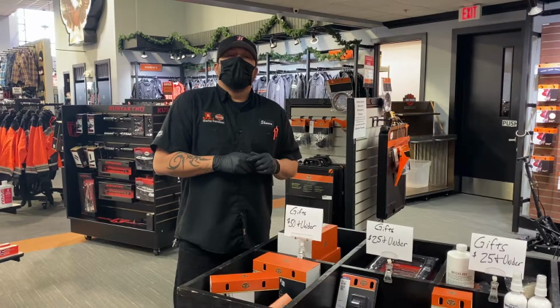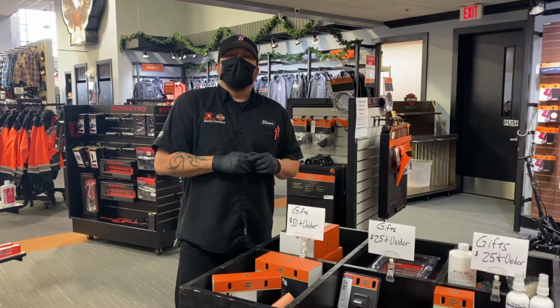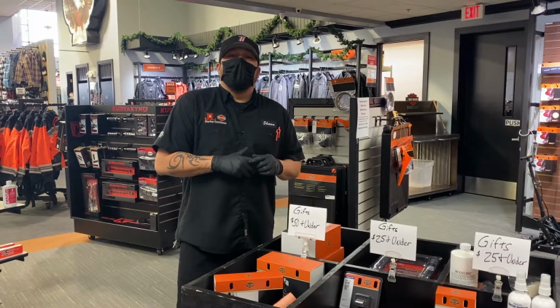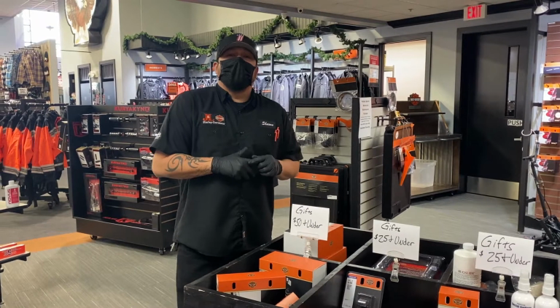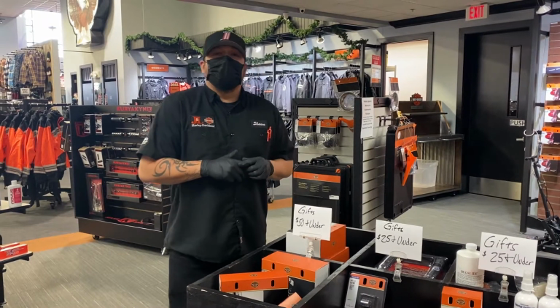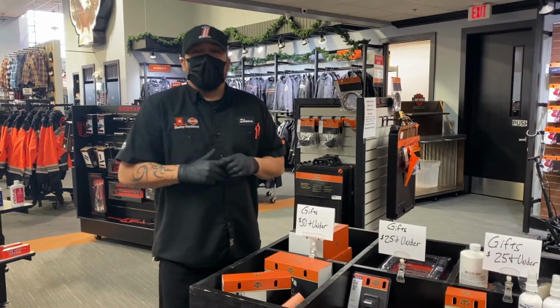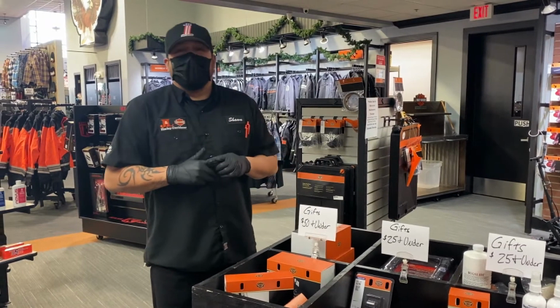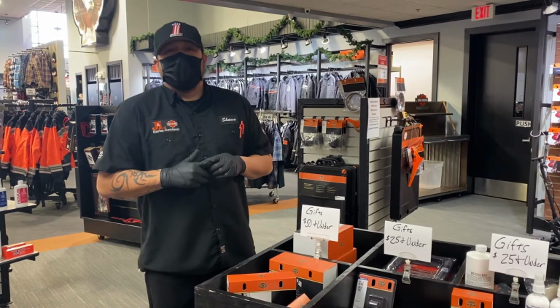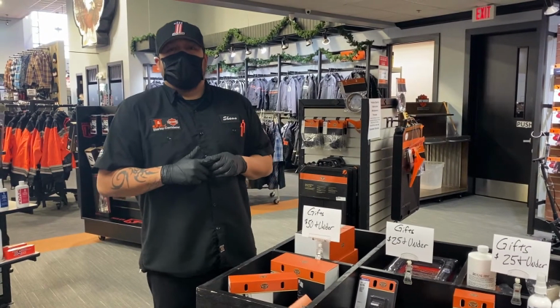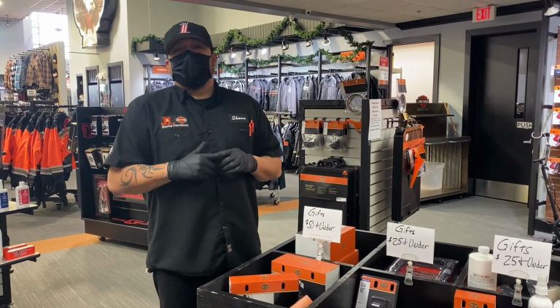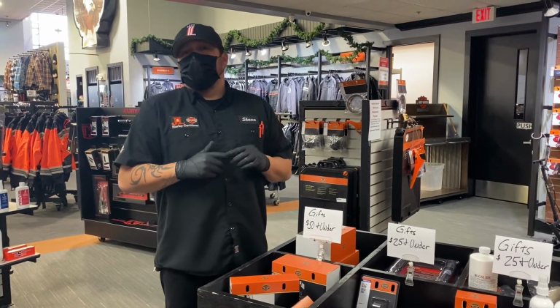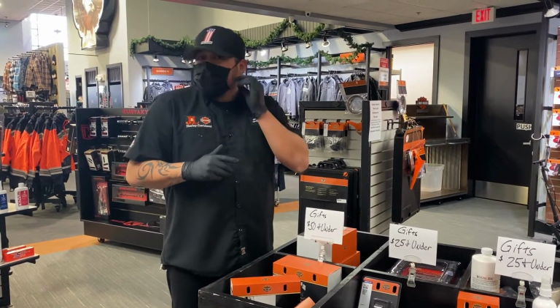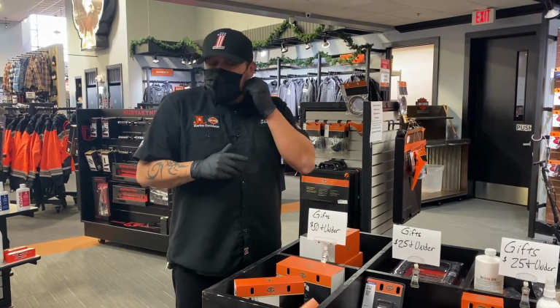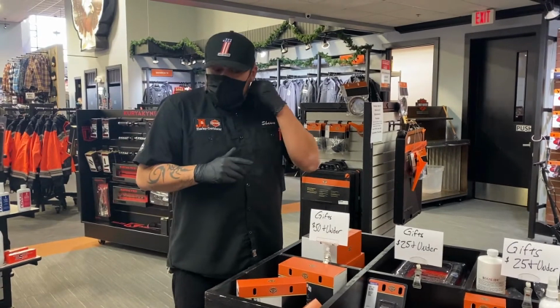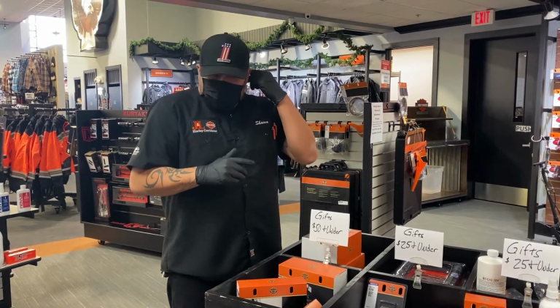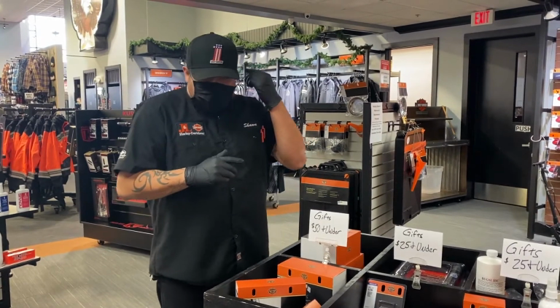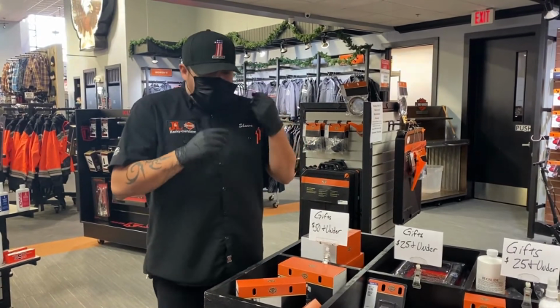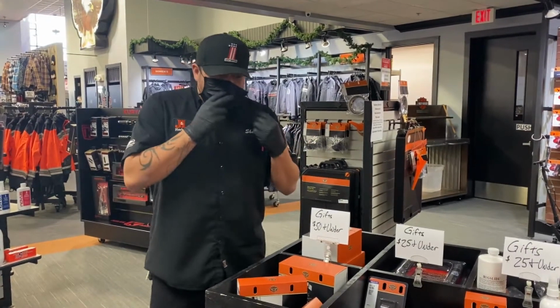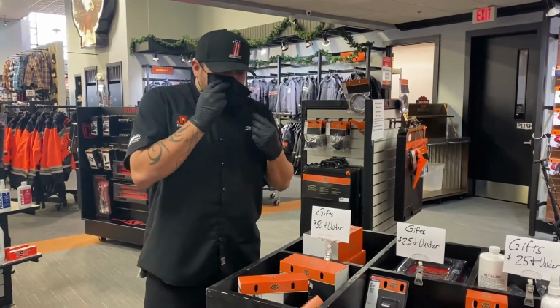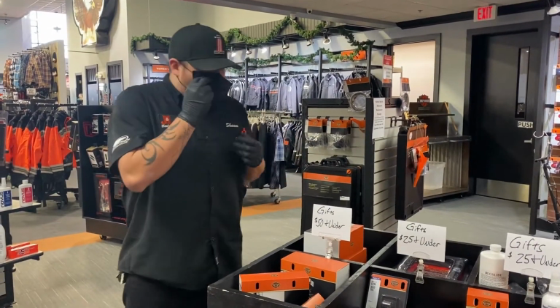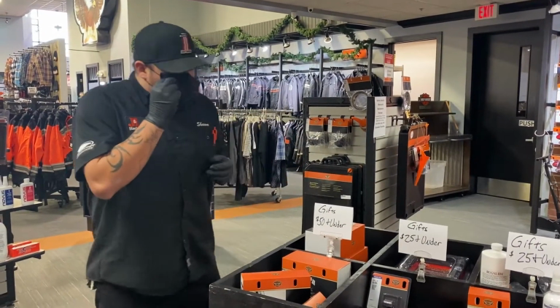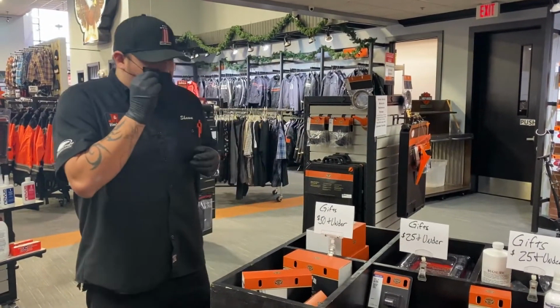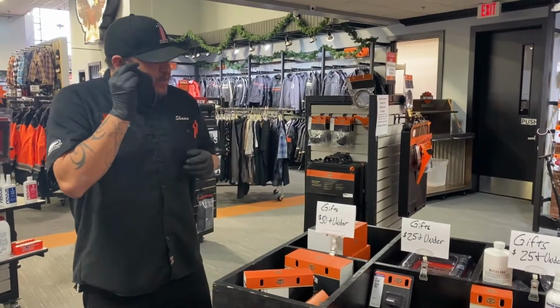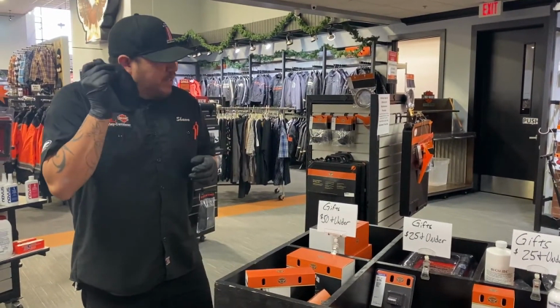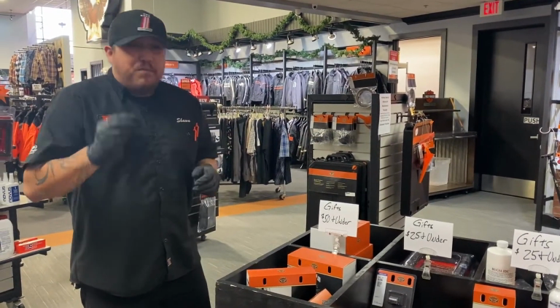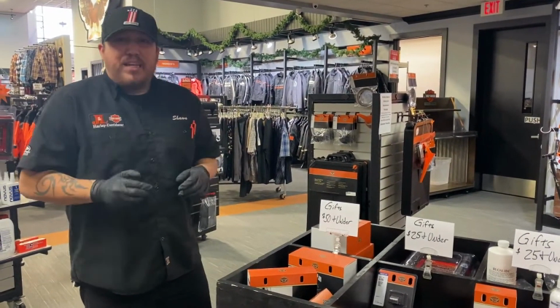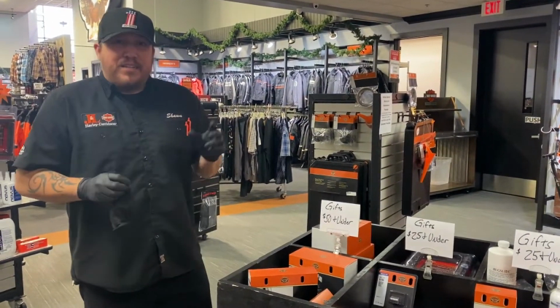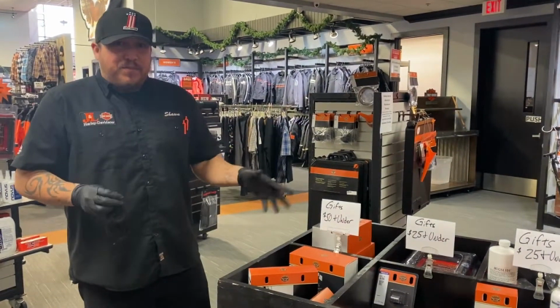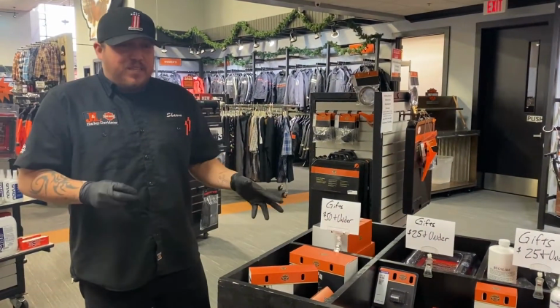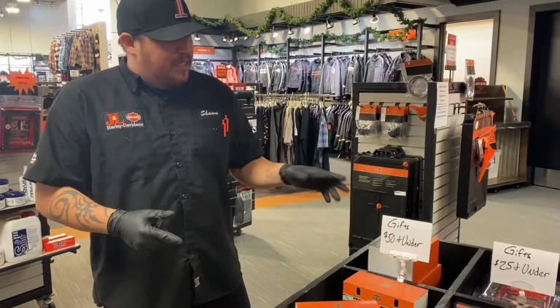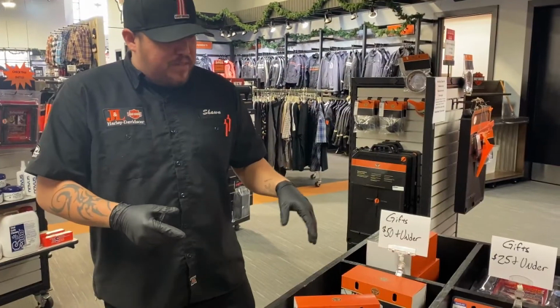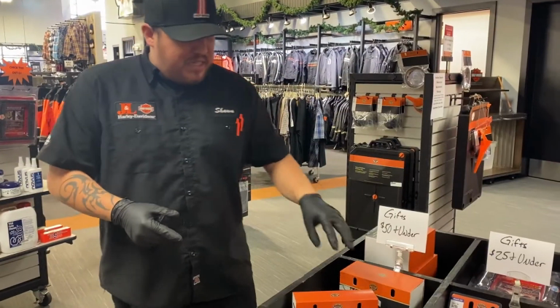How's it going, guys? Sean from J&L Harley Davidson Parts Department. I just want to let you guys know we do have a $50 and under bin here — gift ideas.